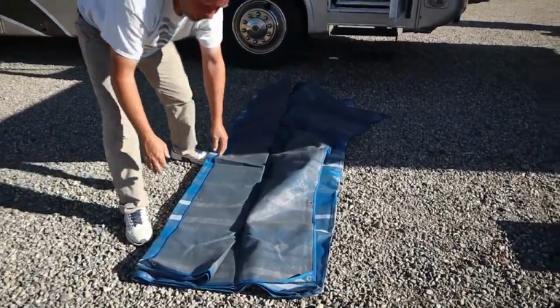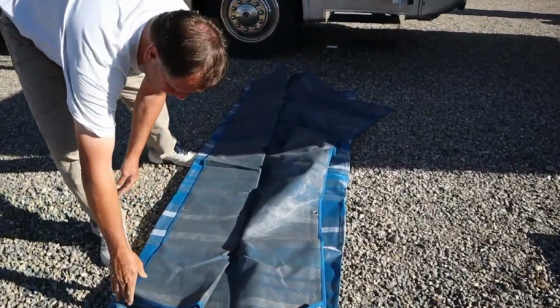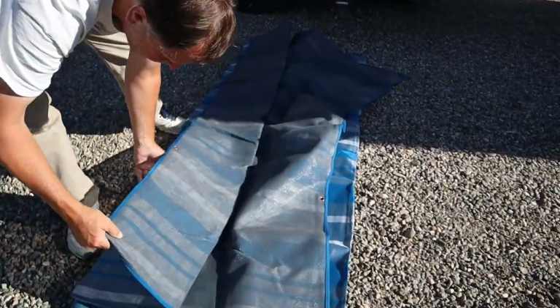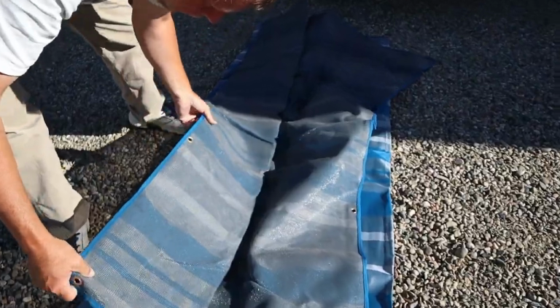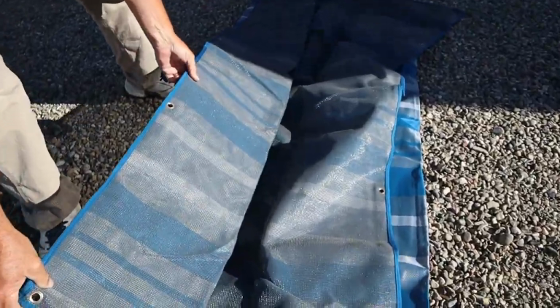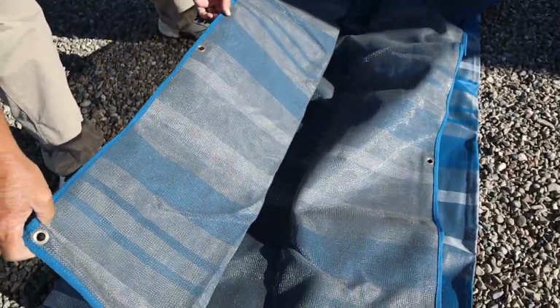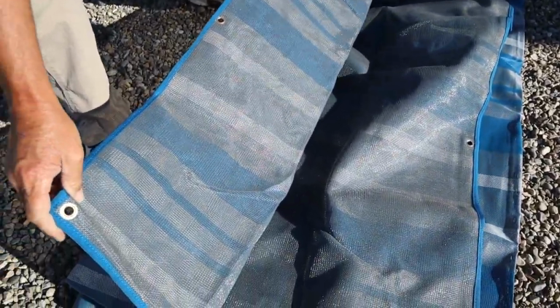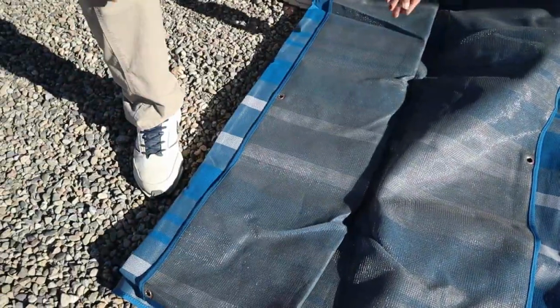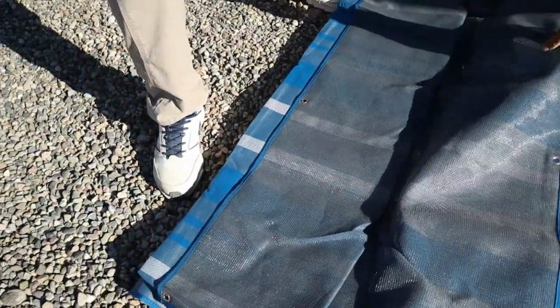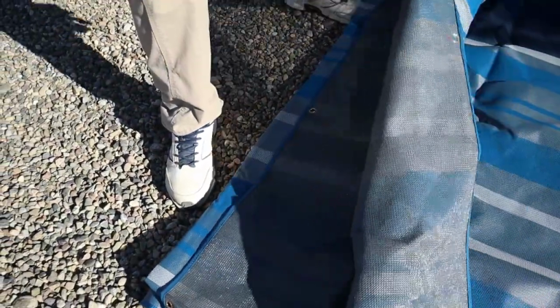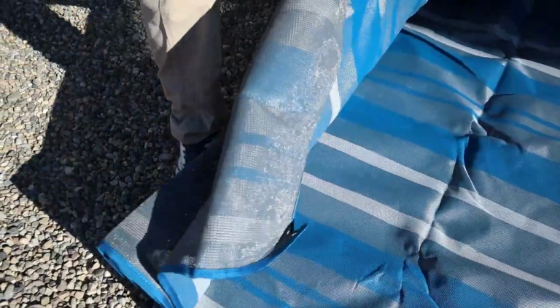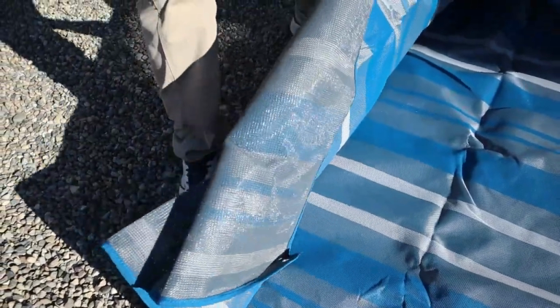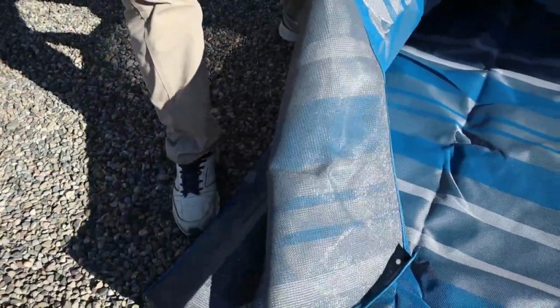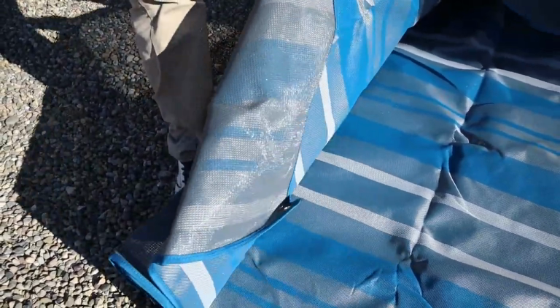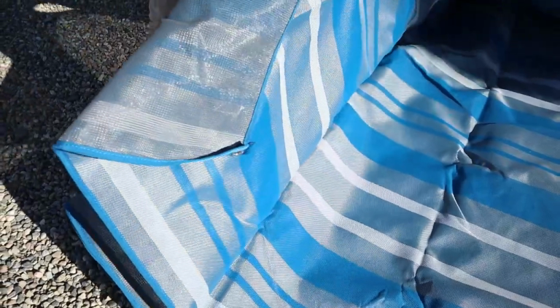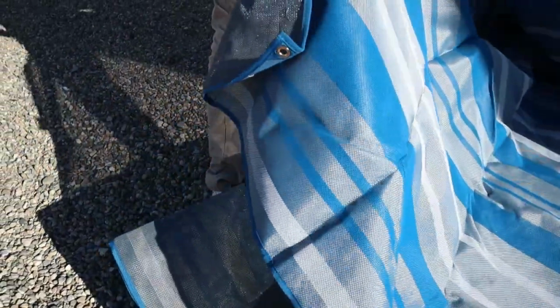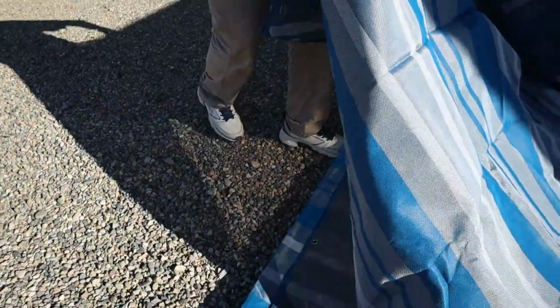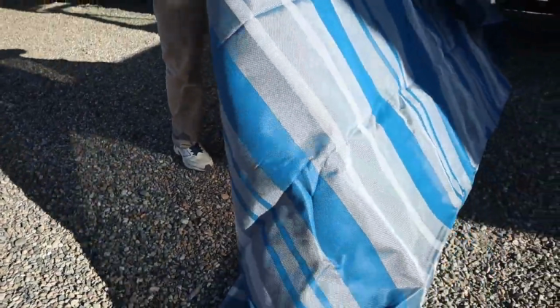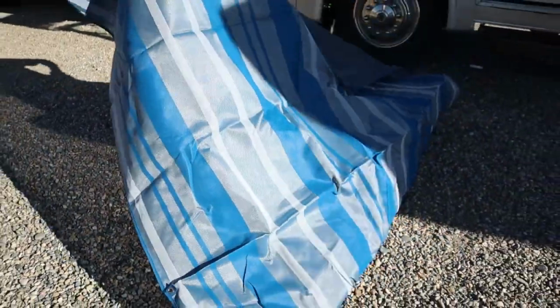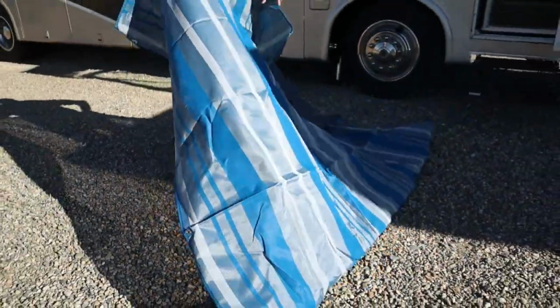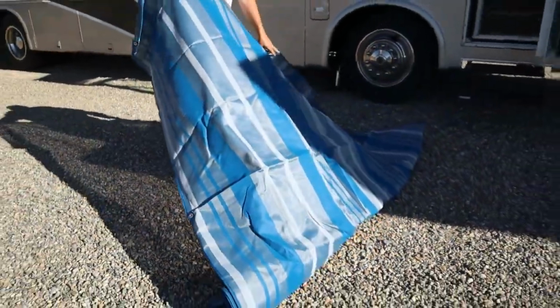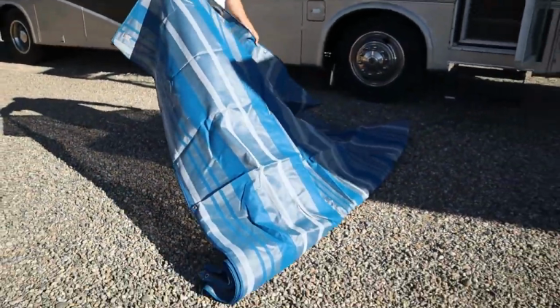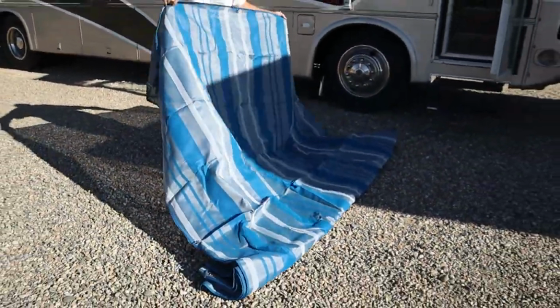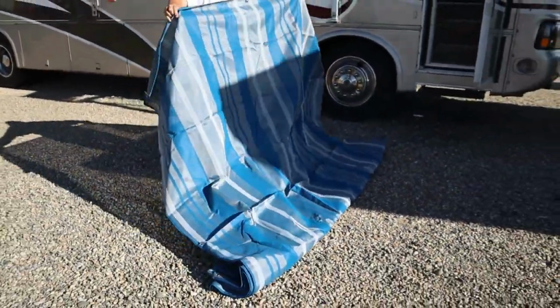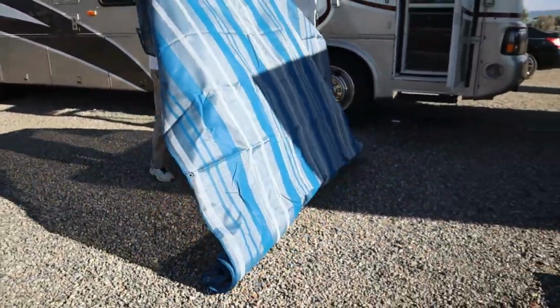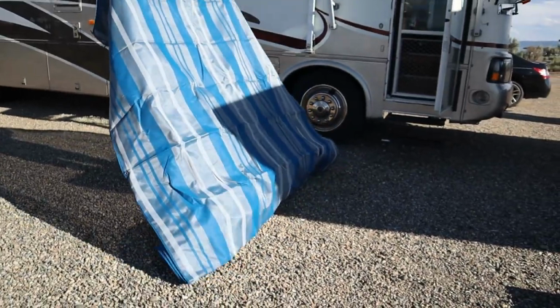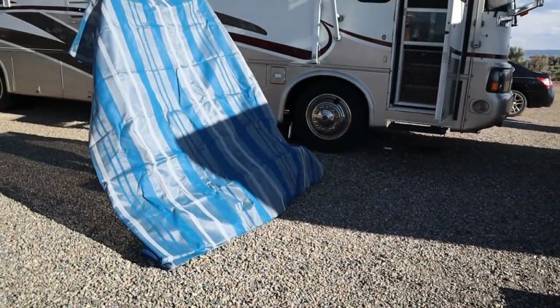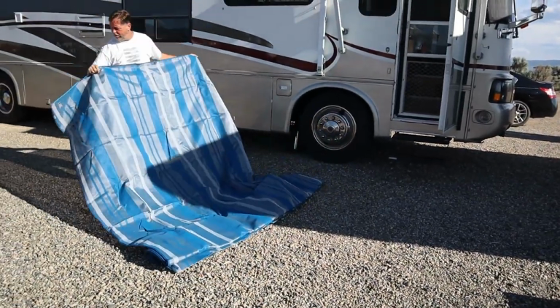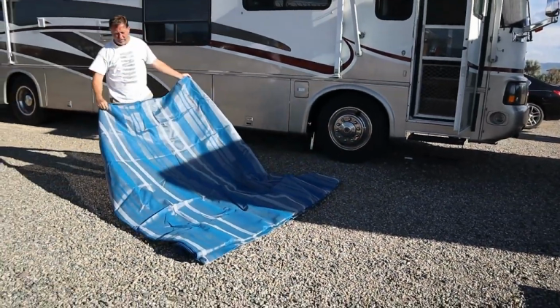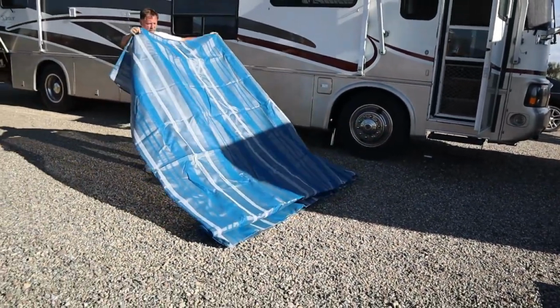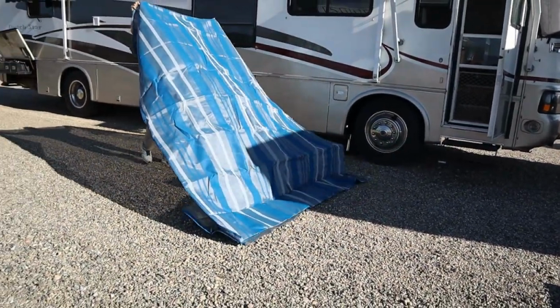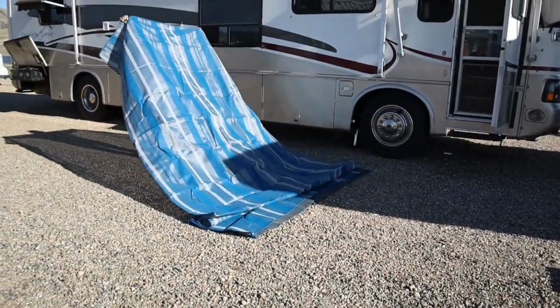You can see the bottom side — it's got two layers. It's also got grommets in it so you can stake it down in high wind. It's supposed to be wind-proof, or so it says.